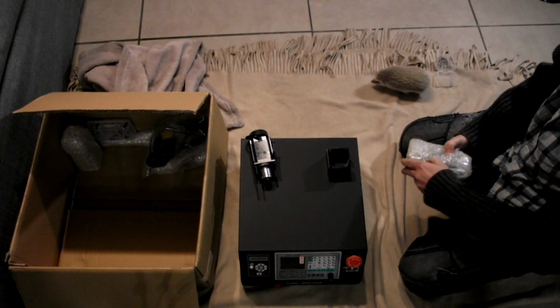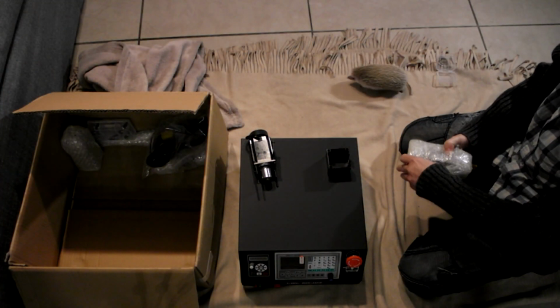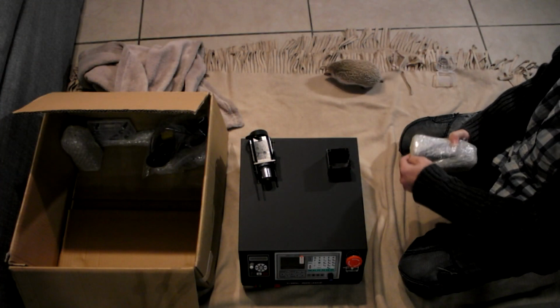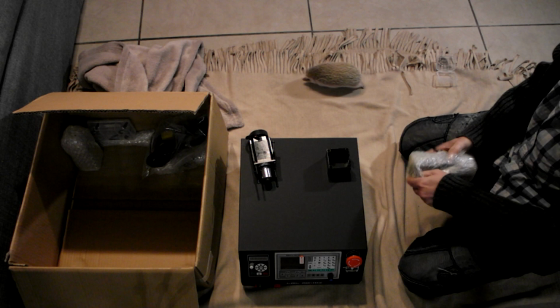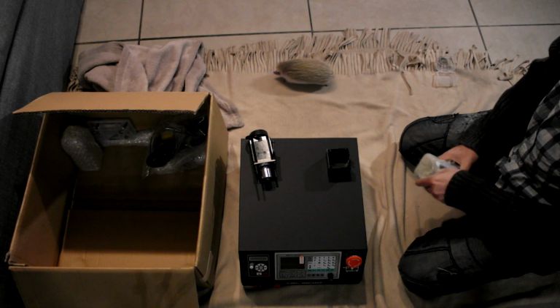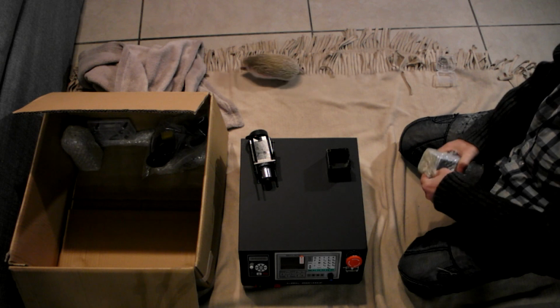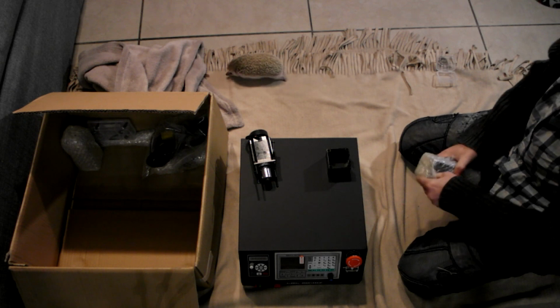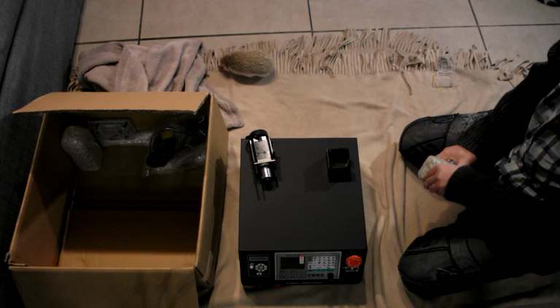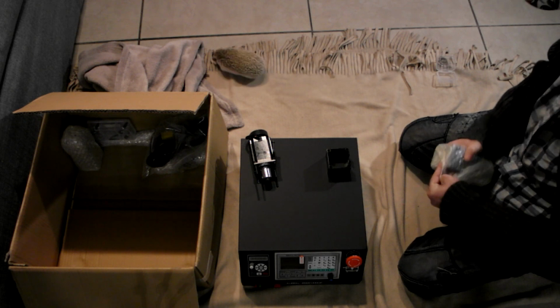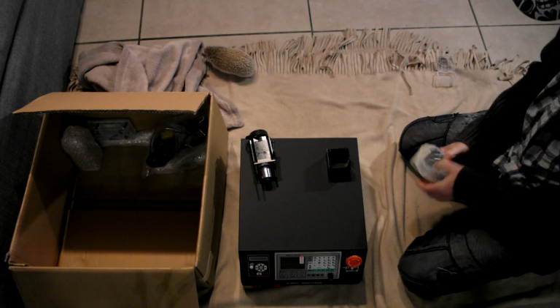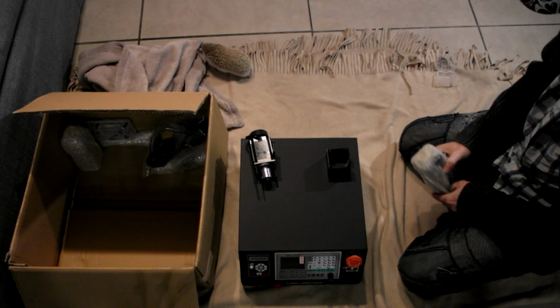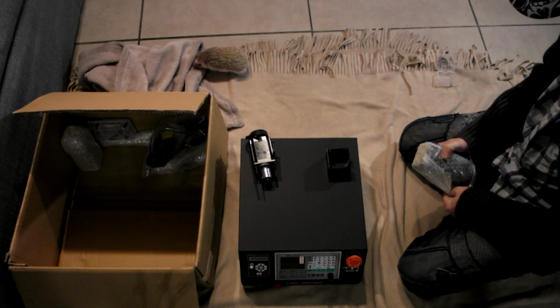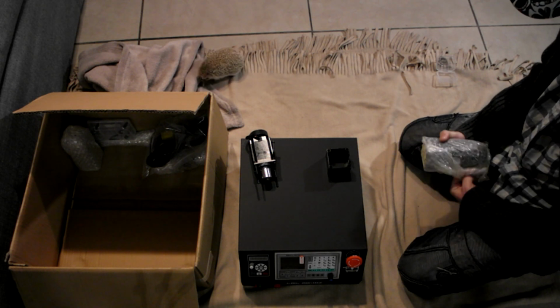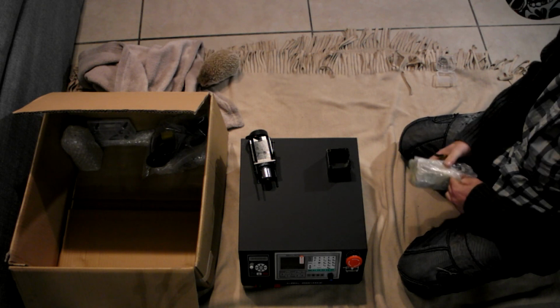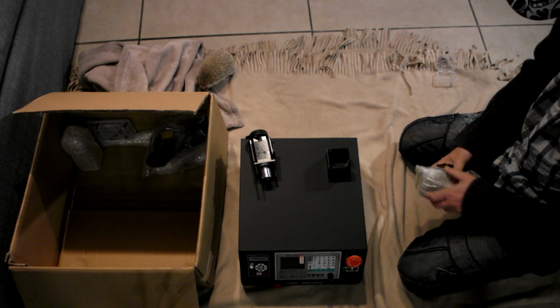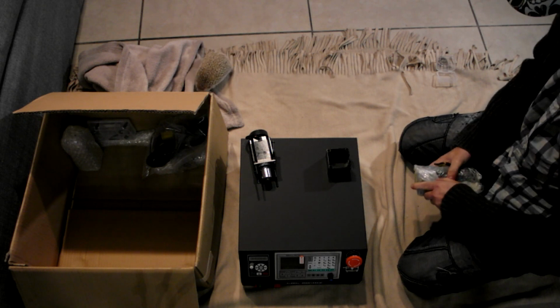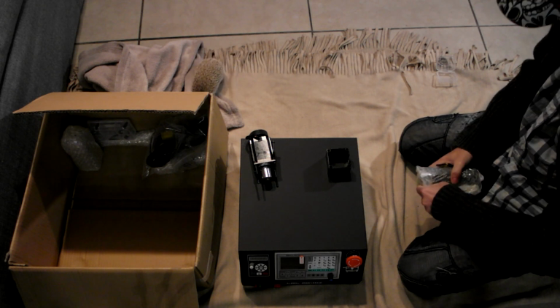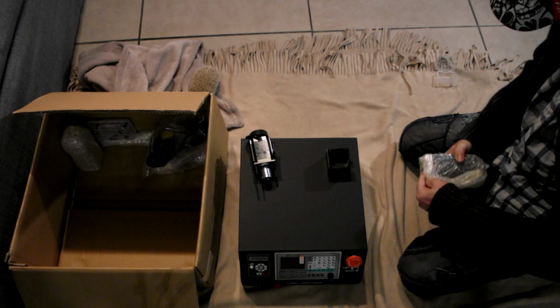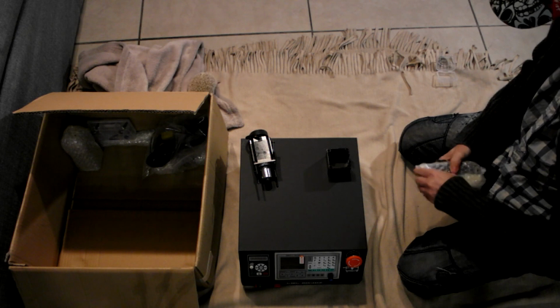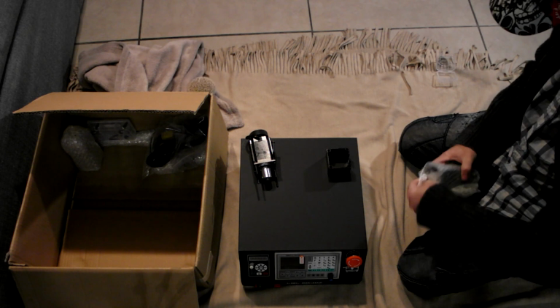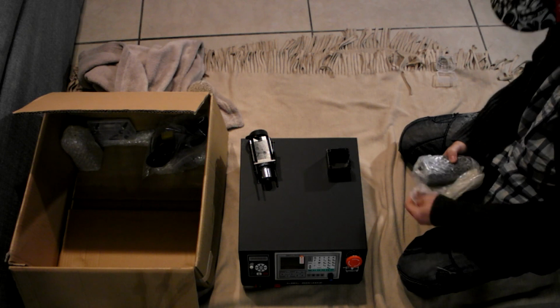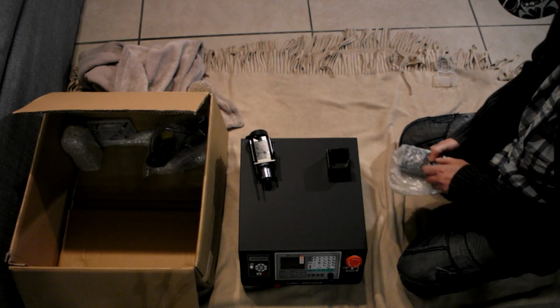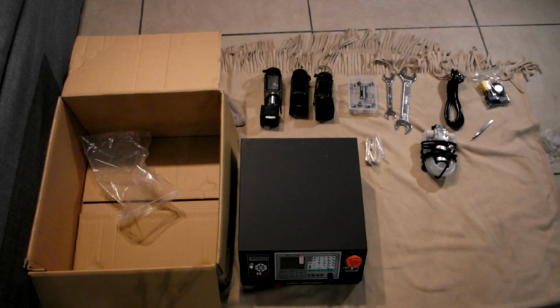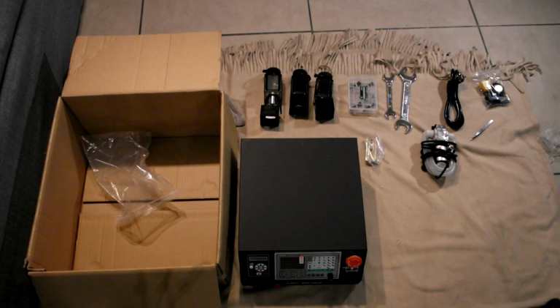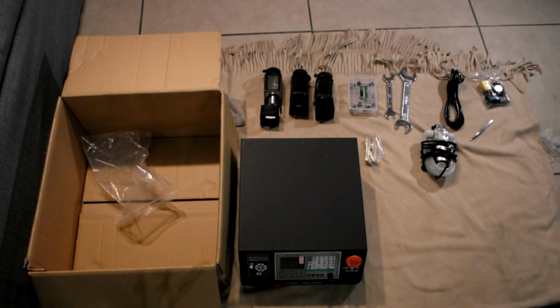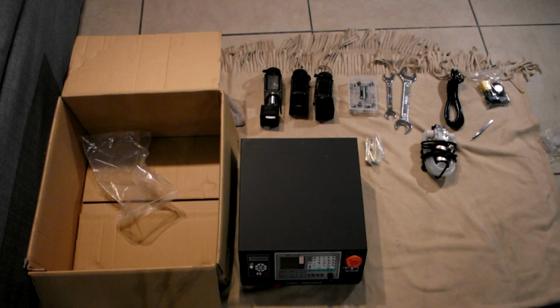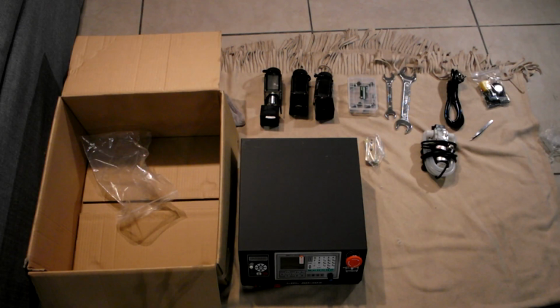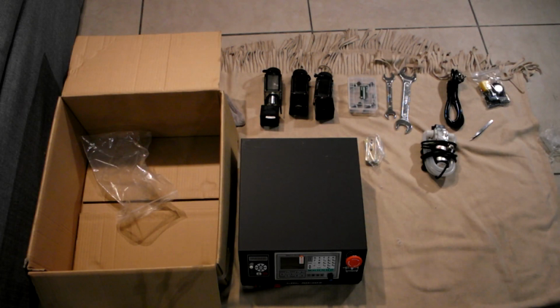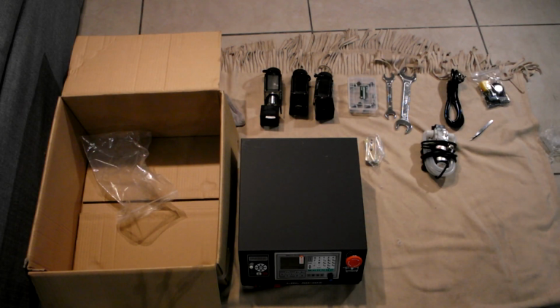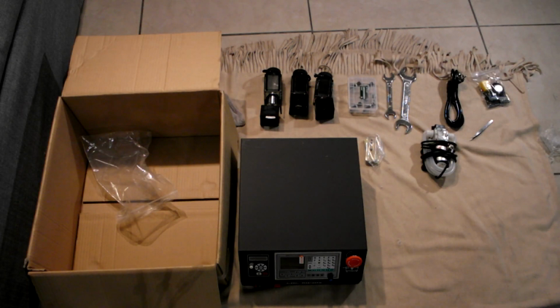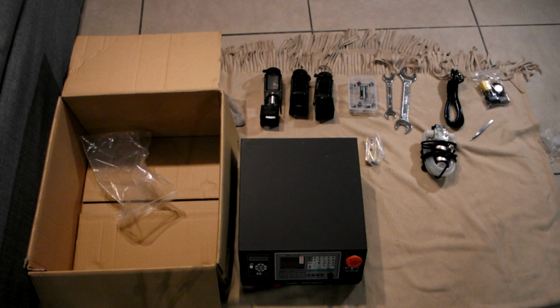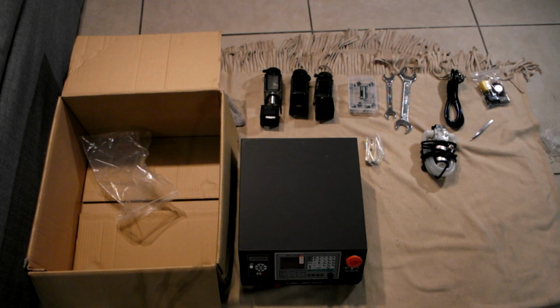I decided on the DSP control box. This way I did not have to use a computer to control the CNC. The controller accepts a micro SD card and runs the G-code off it.